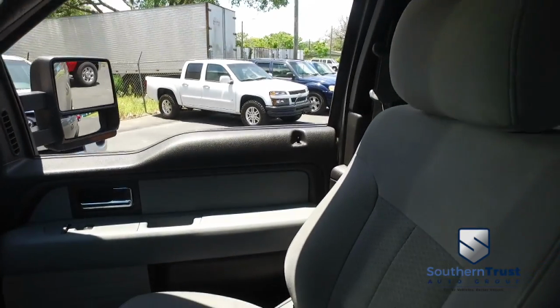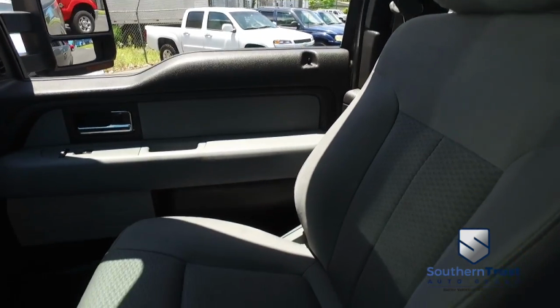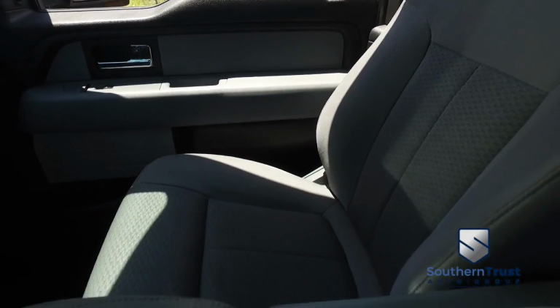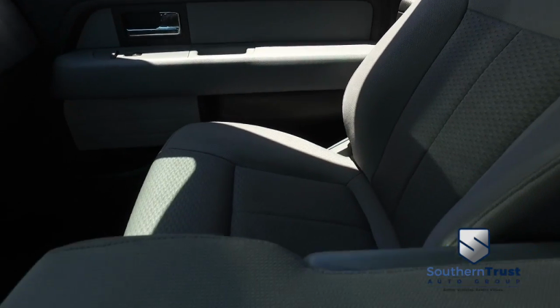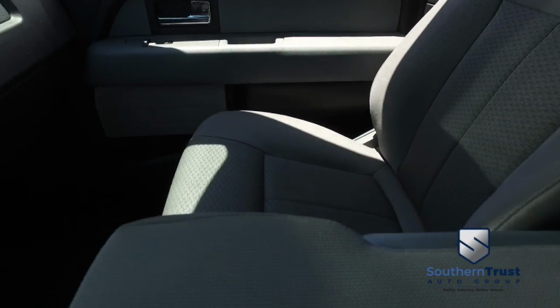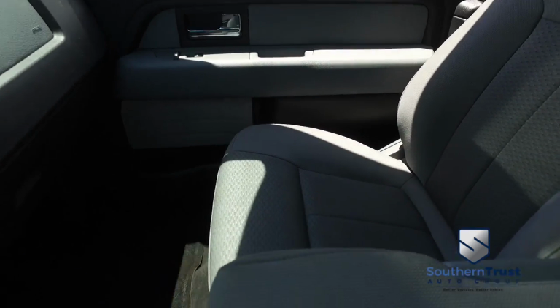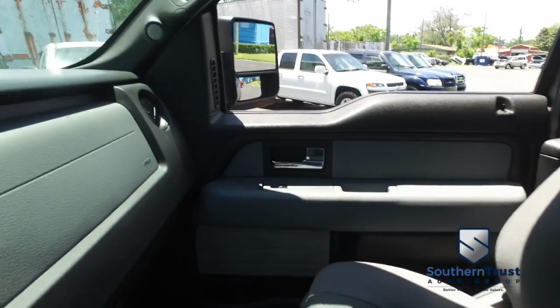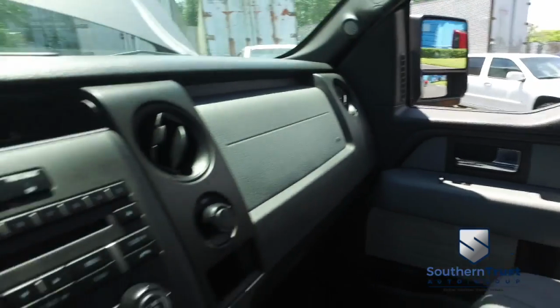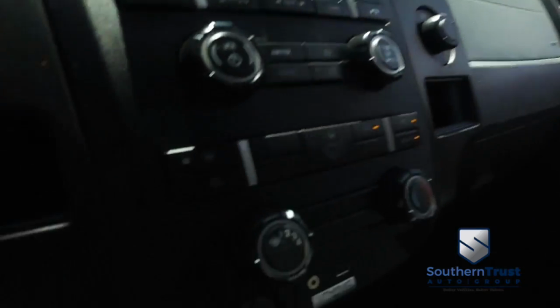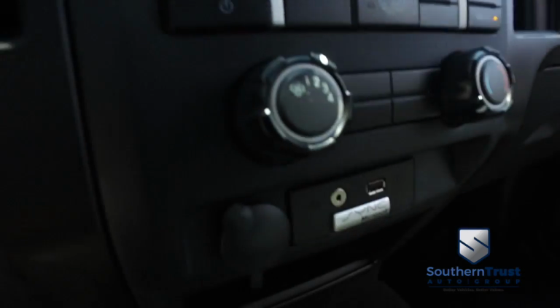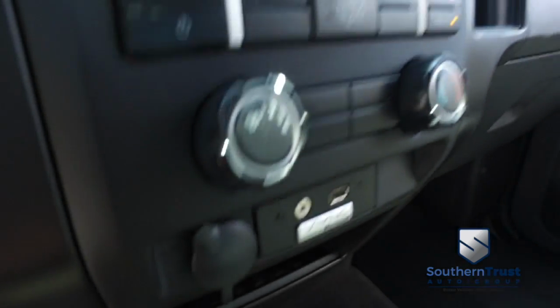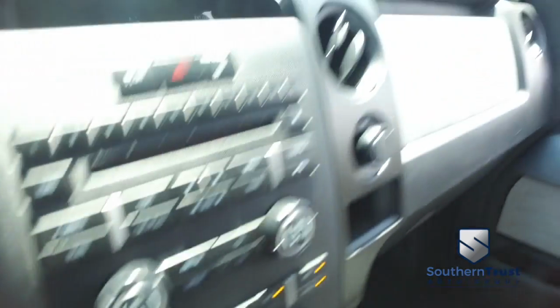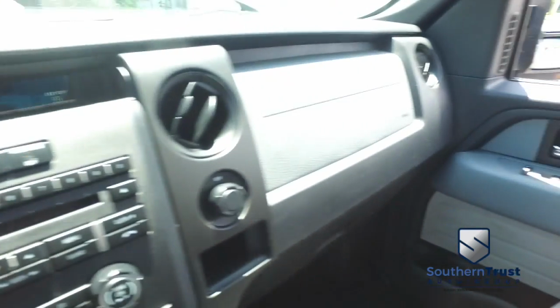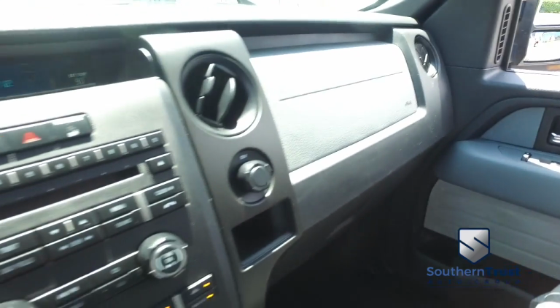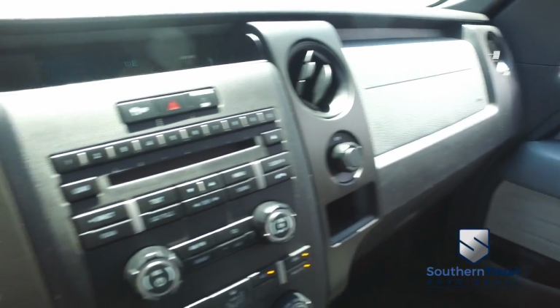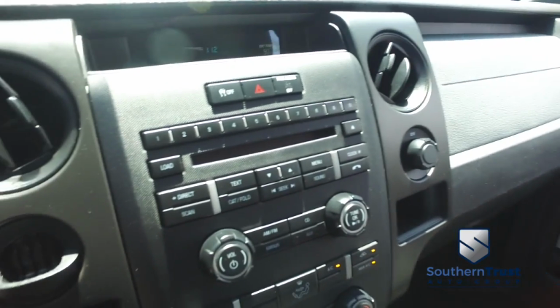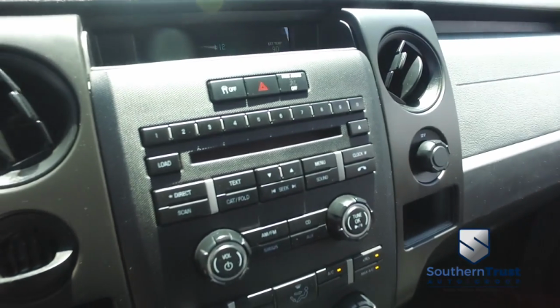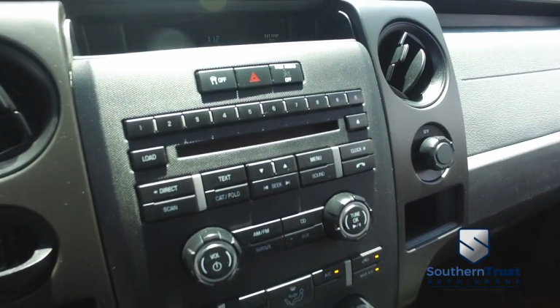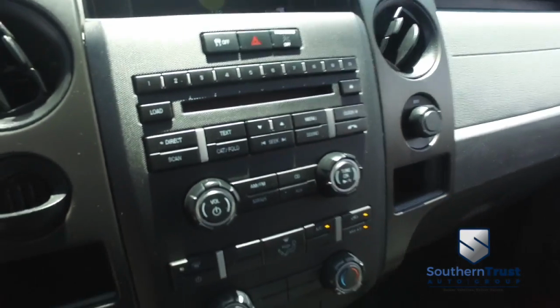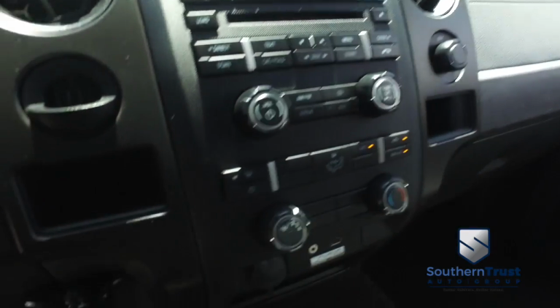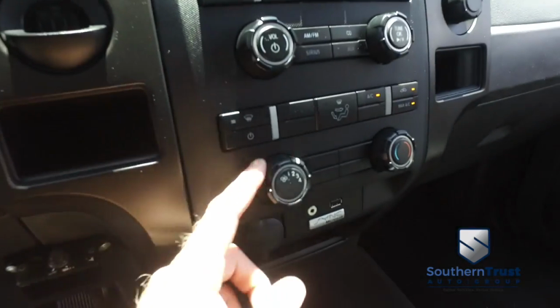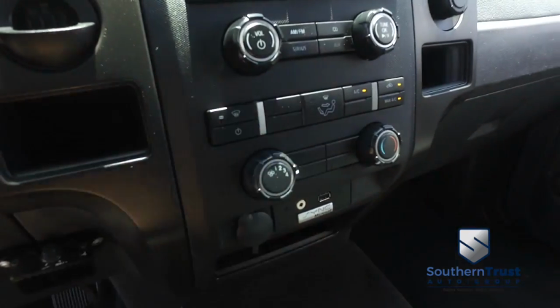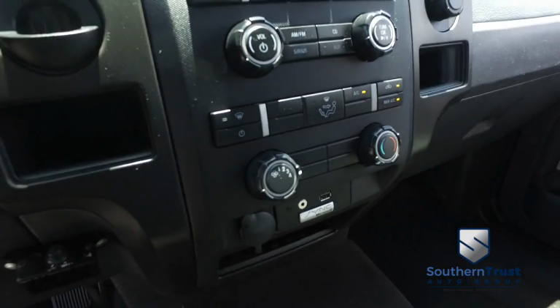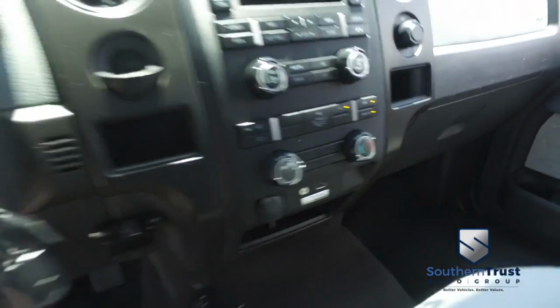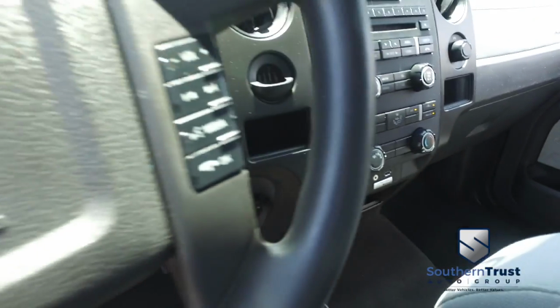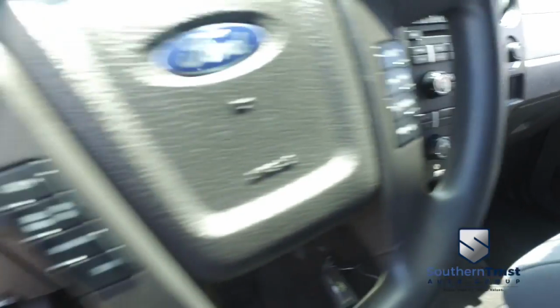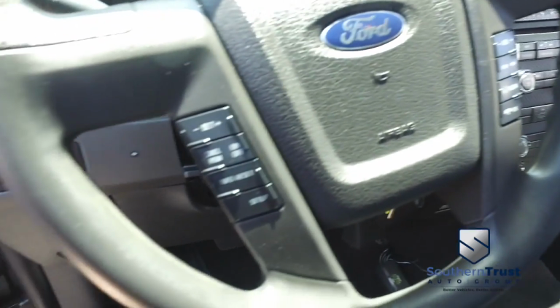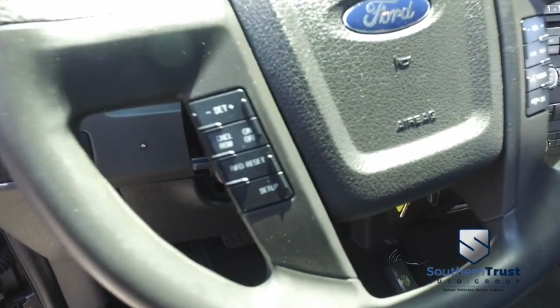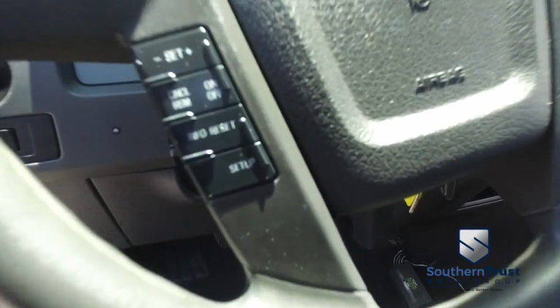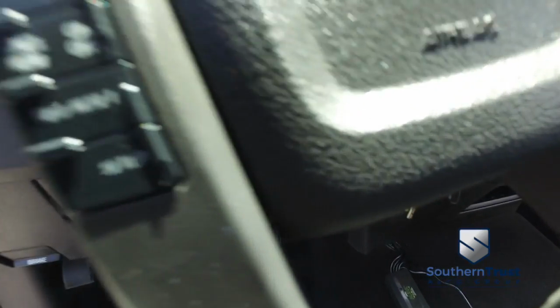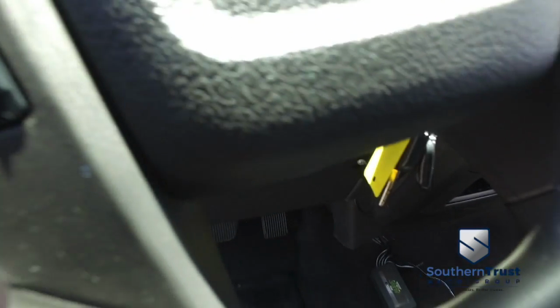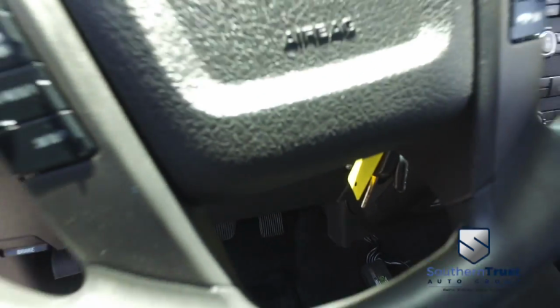This interior is absolutely next level. Let's check out your Microsoft Sync, CD, MP3, Bluetooth, satellite stereo system, super cold AC, multifunctional steering wheel, cruise control.